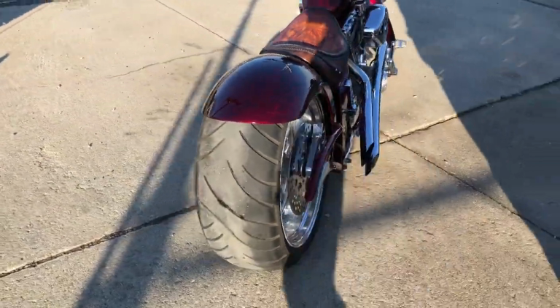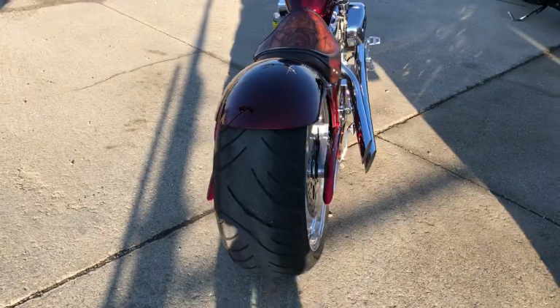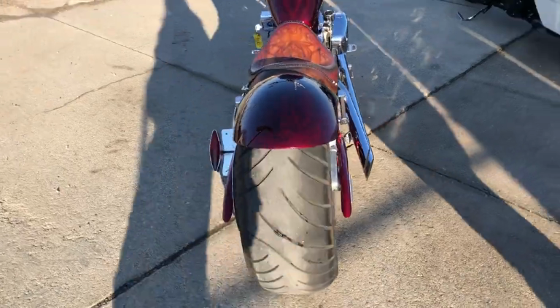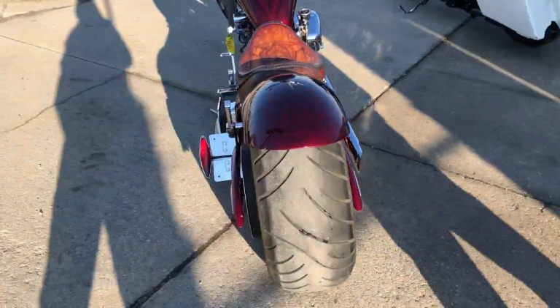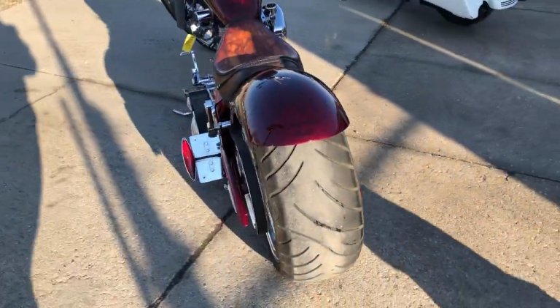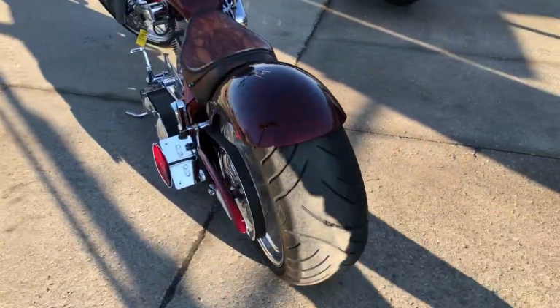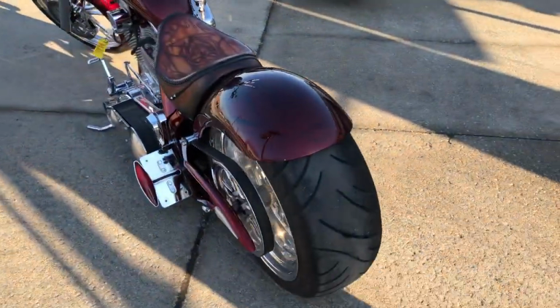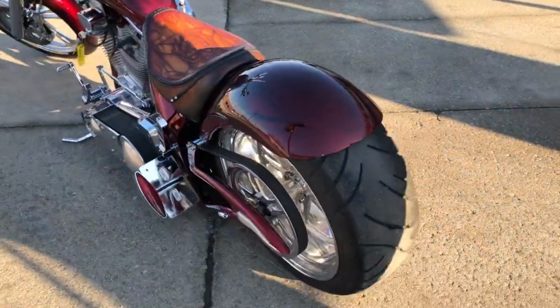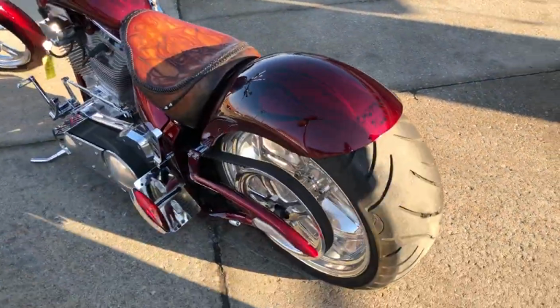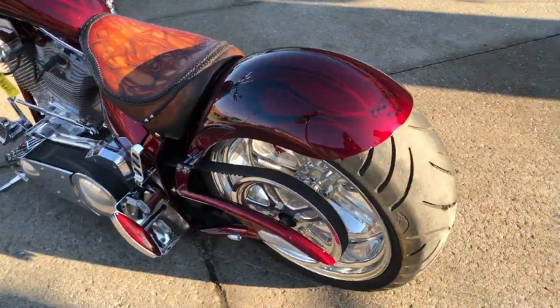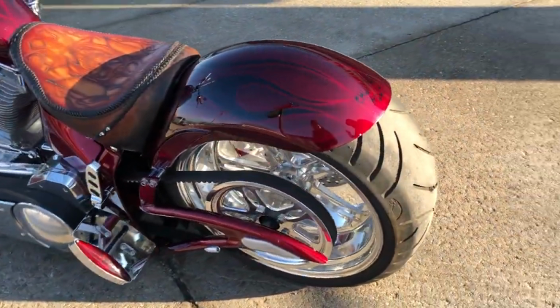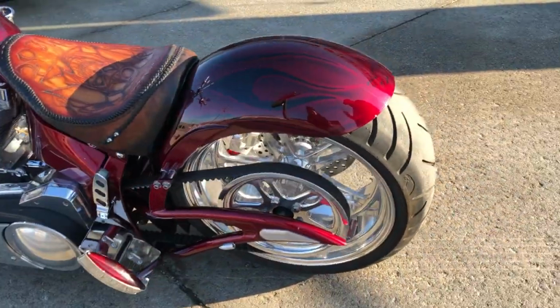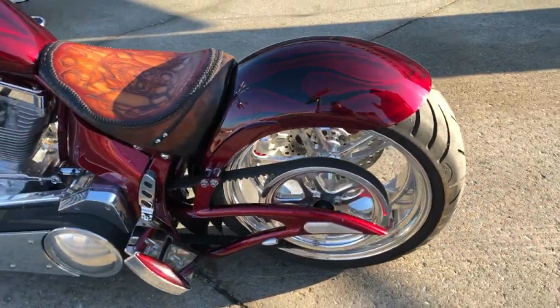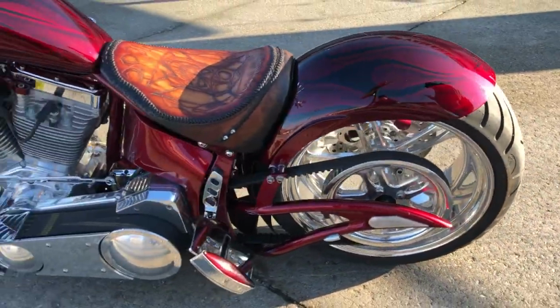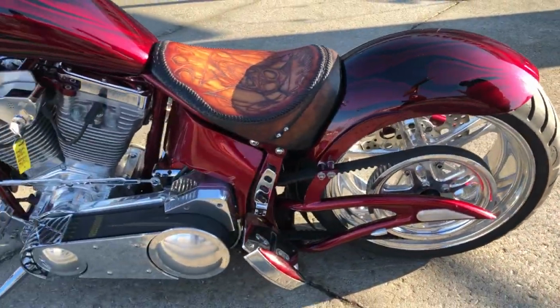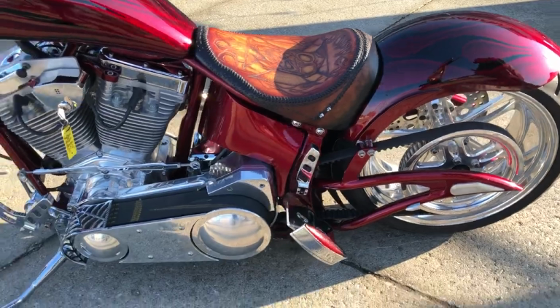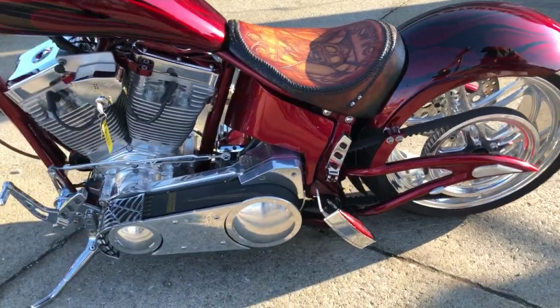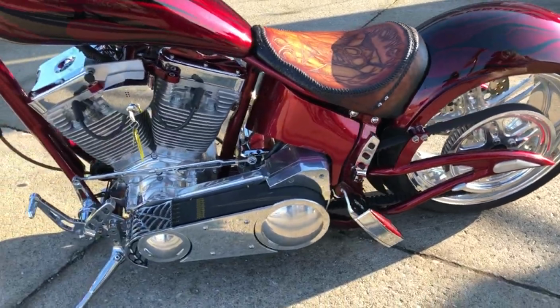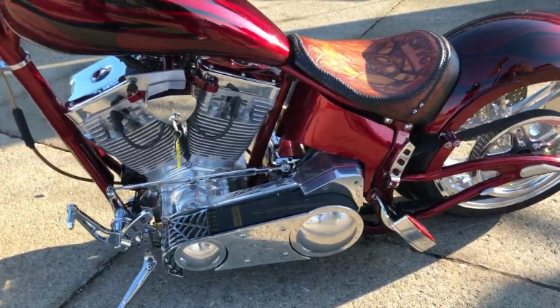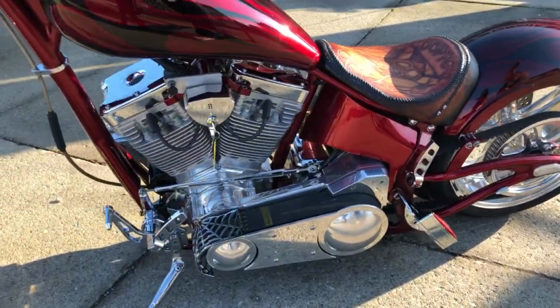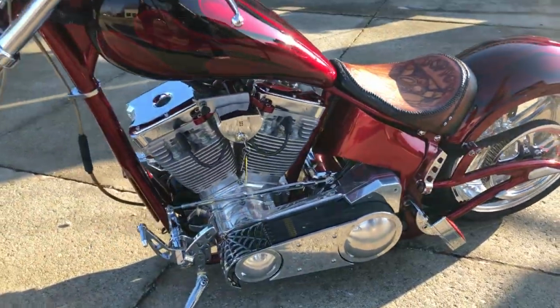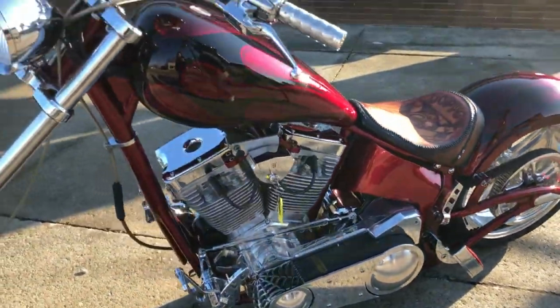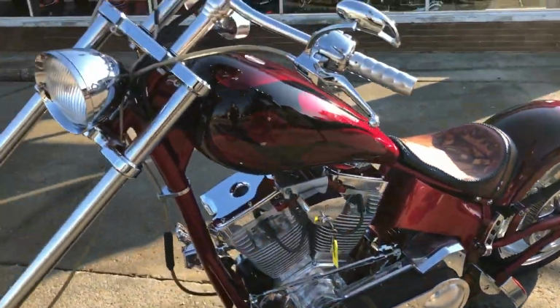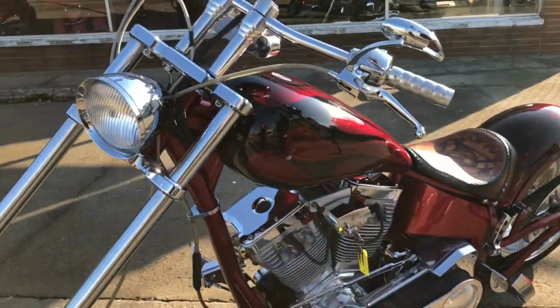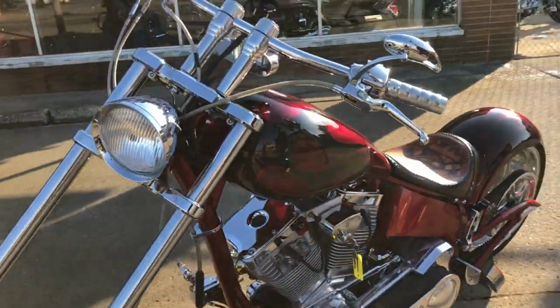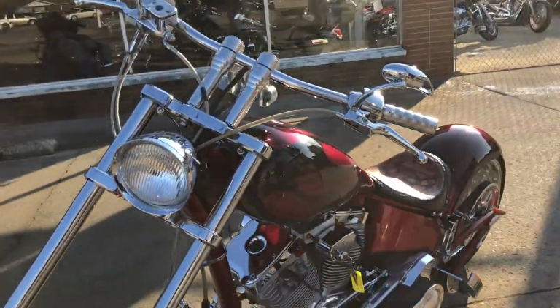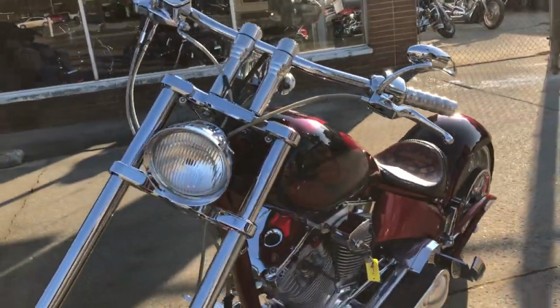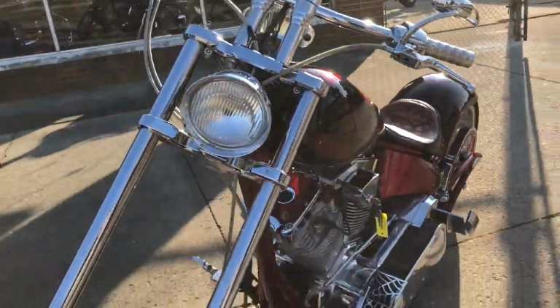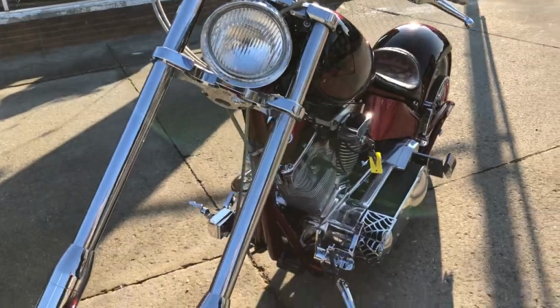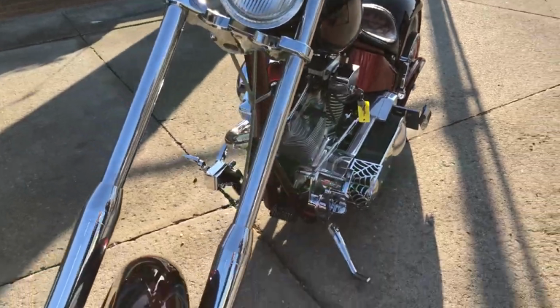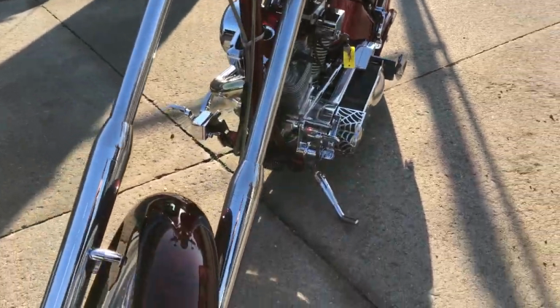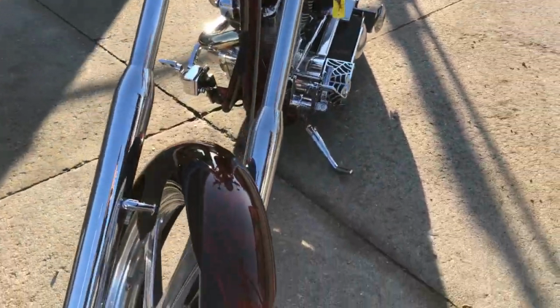It's got the 100 cubic inch SS motor, chrome wheels, chrome front end, chrome switch housing, switches, levers, chrome all over the motor, open primary. These things are really cool bikes.